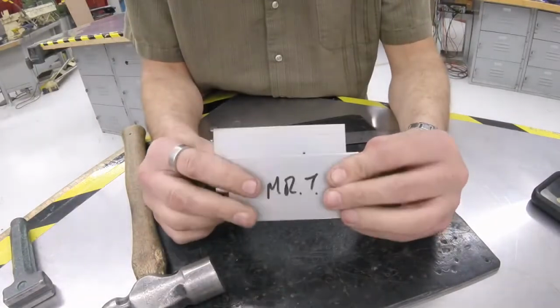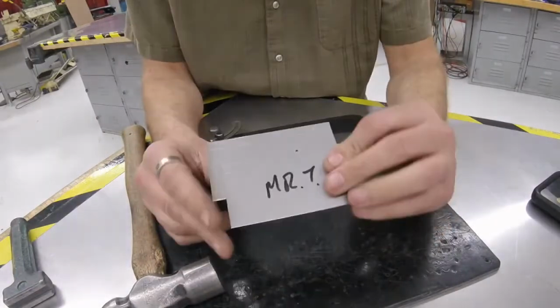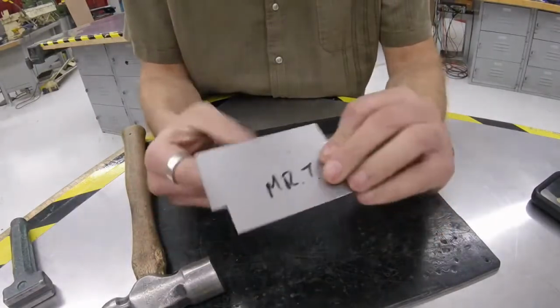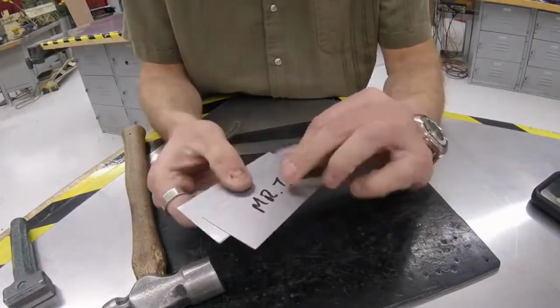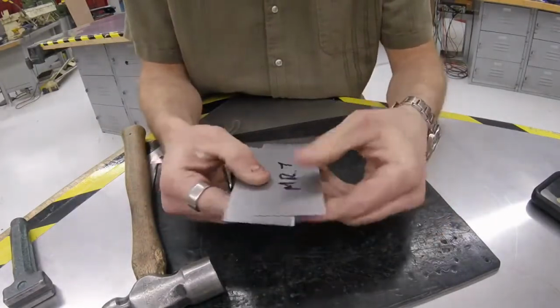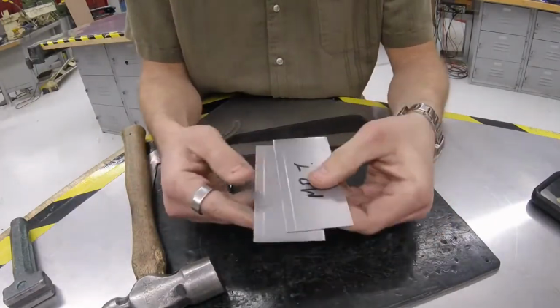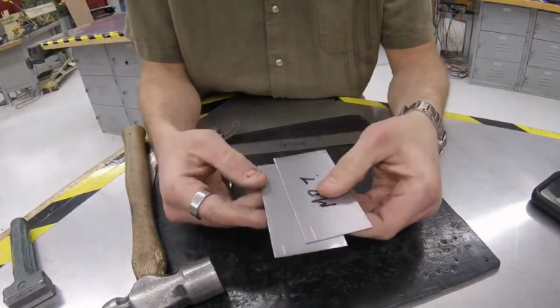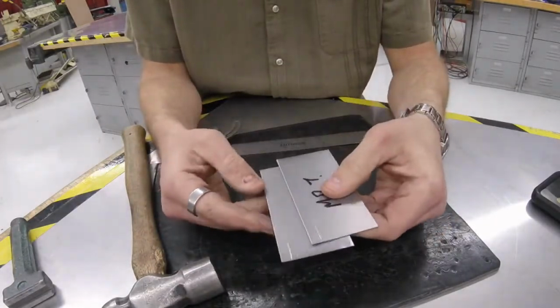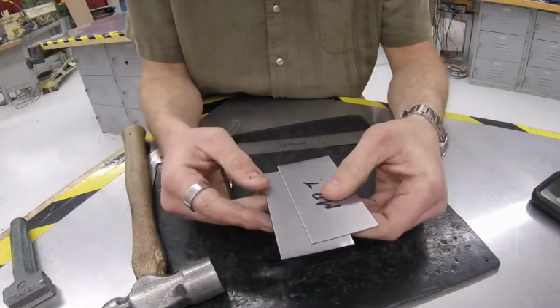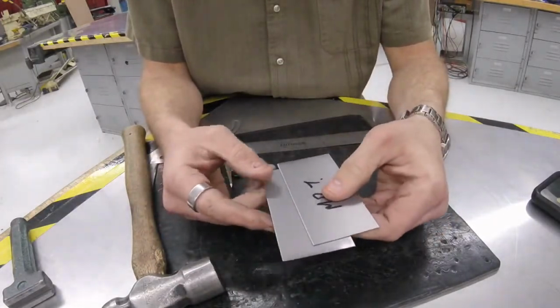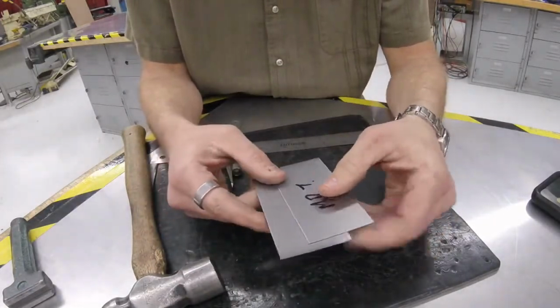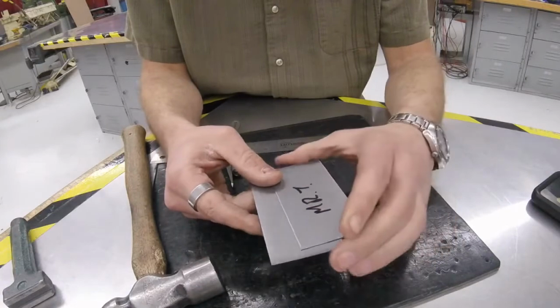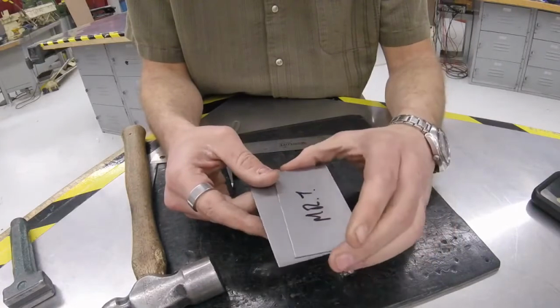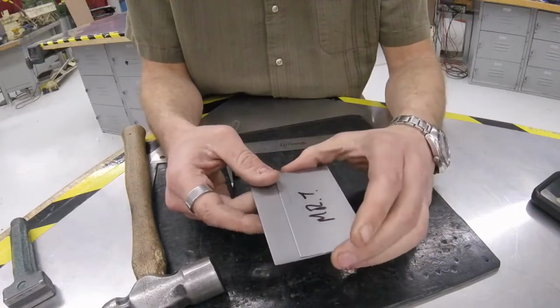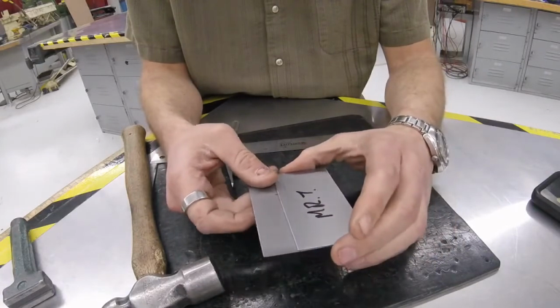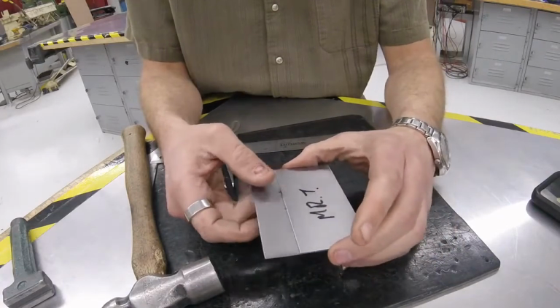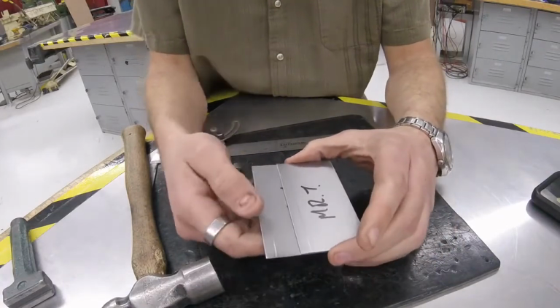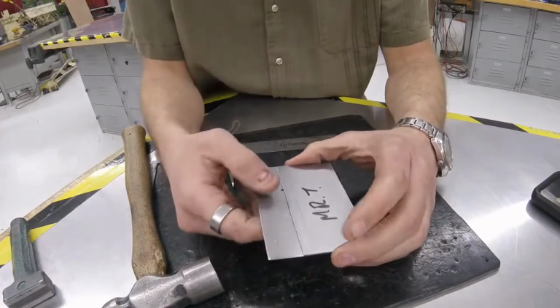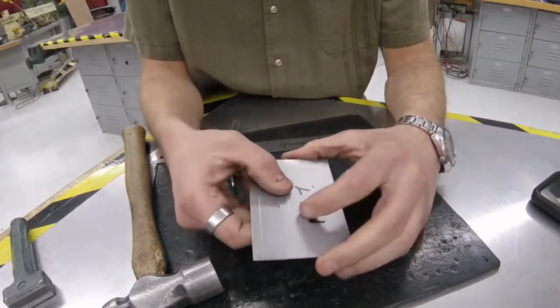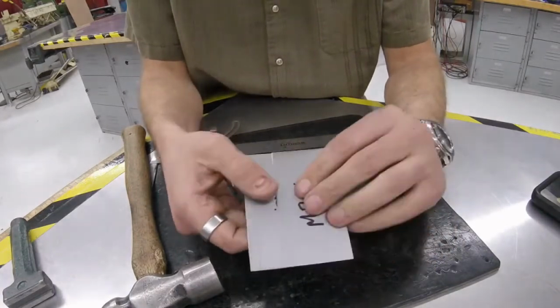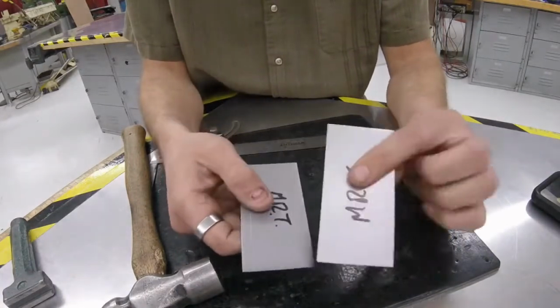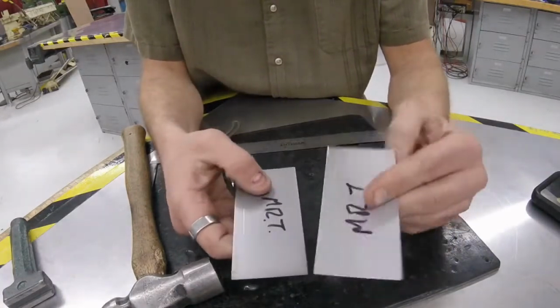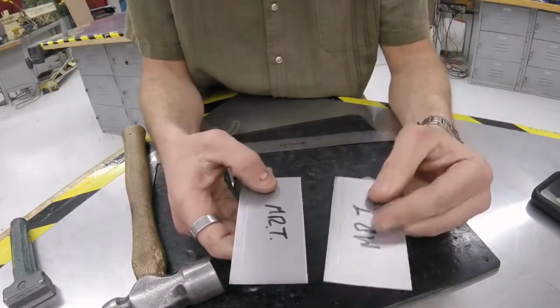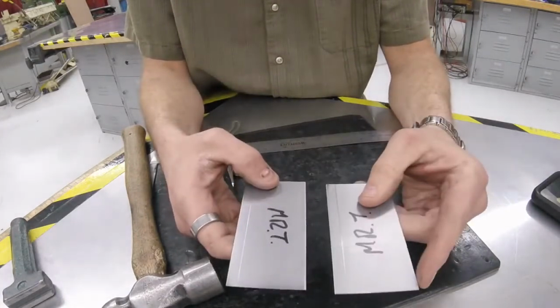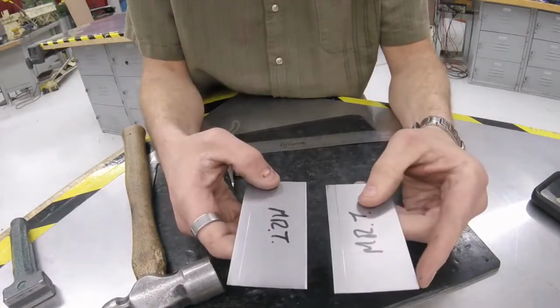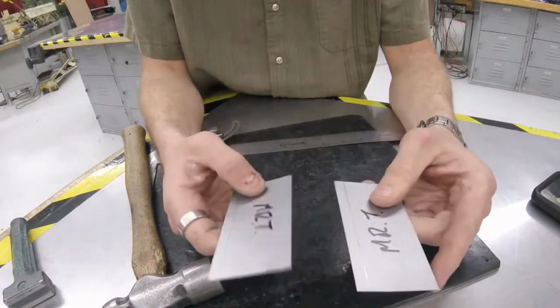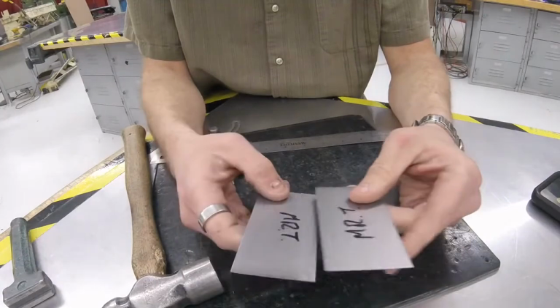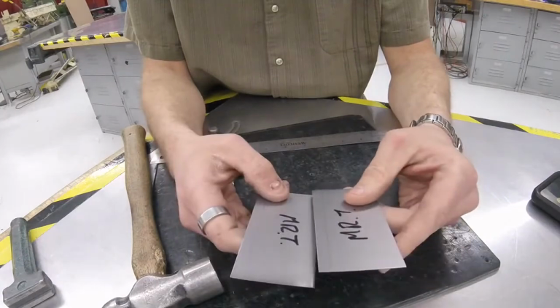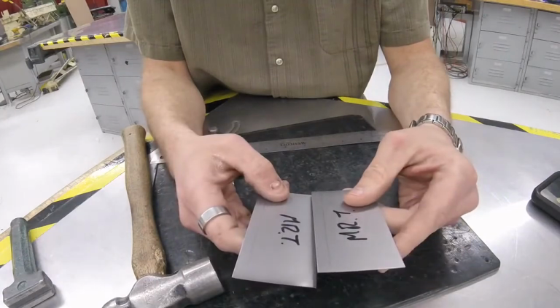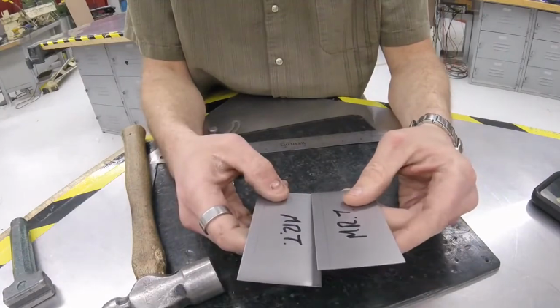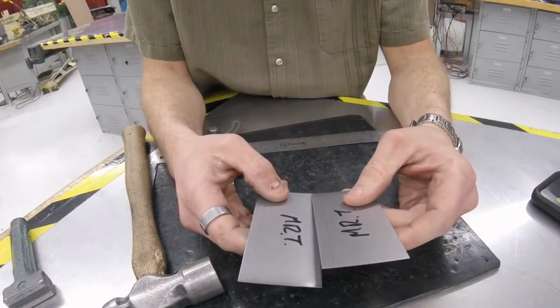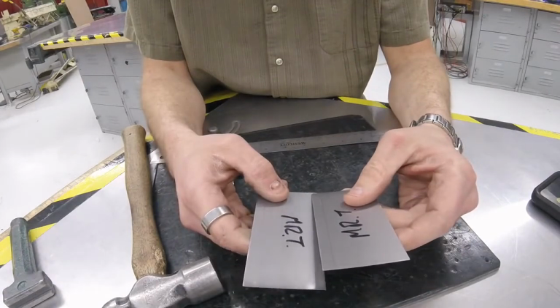We're ready to go. We're going to the metal bender, which is called the box and pan brake. Let's head over there and set this up.